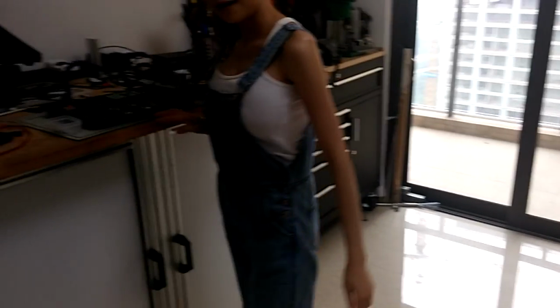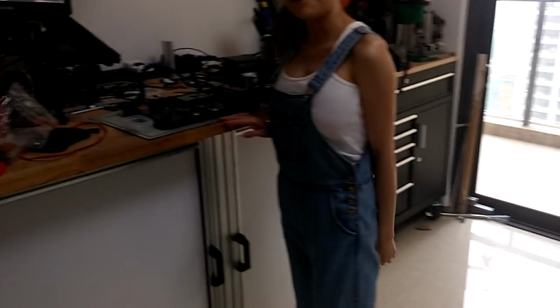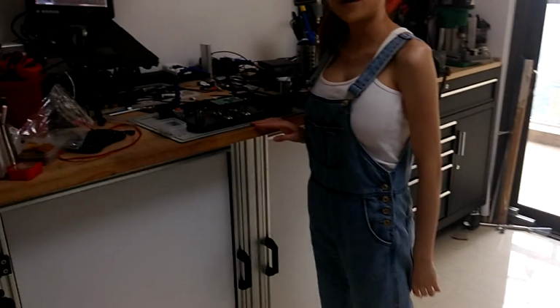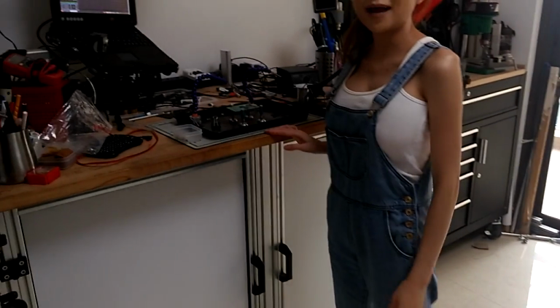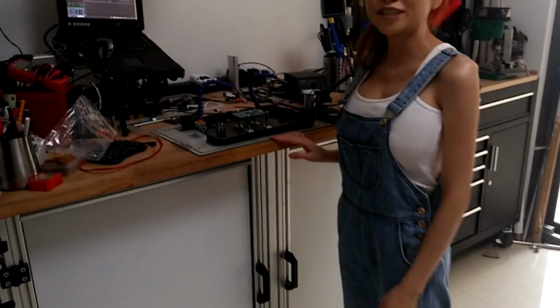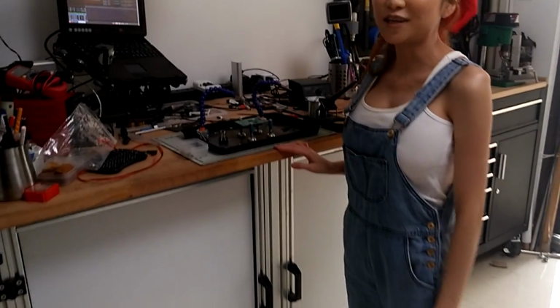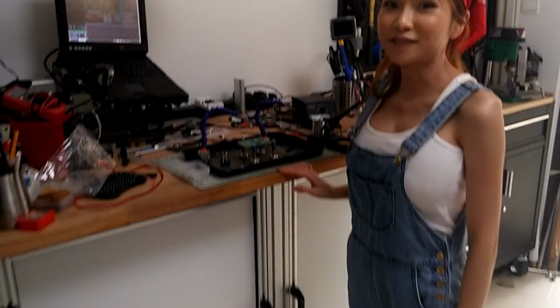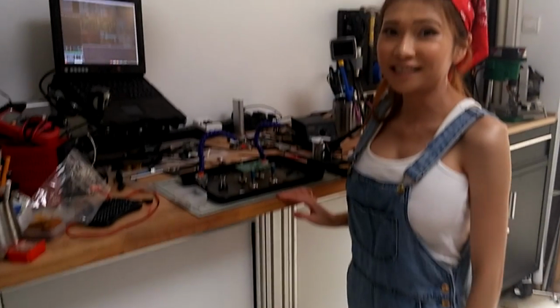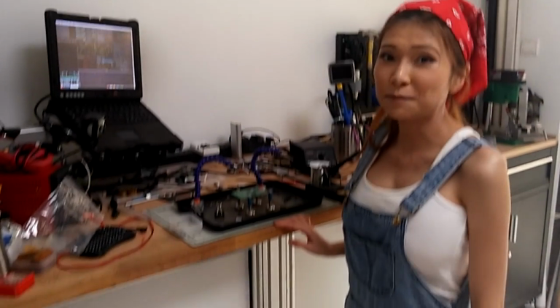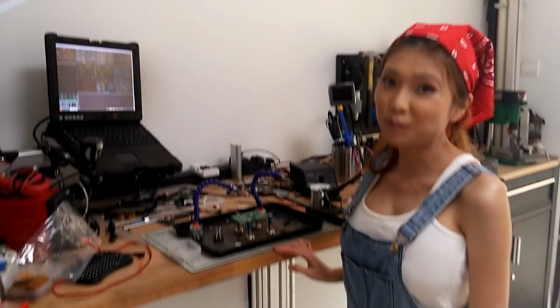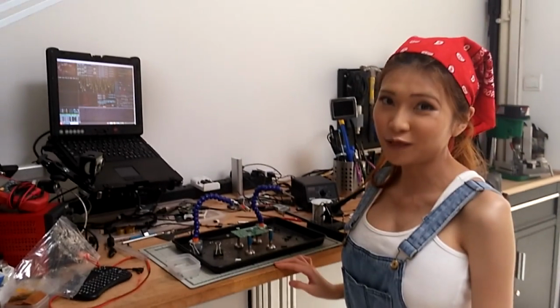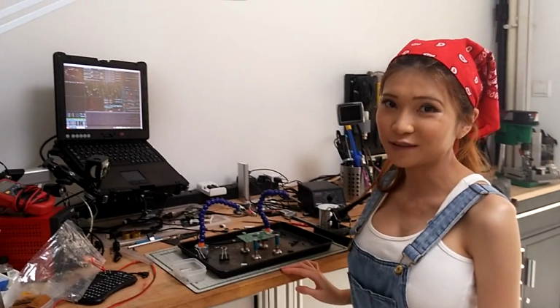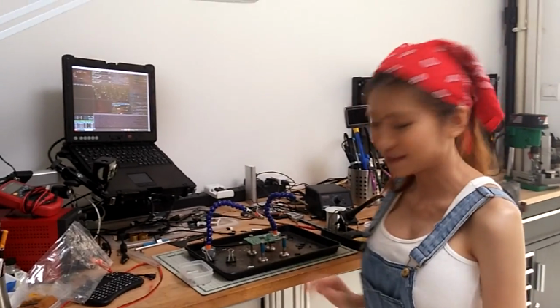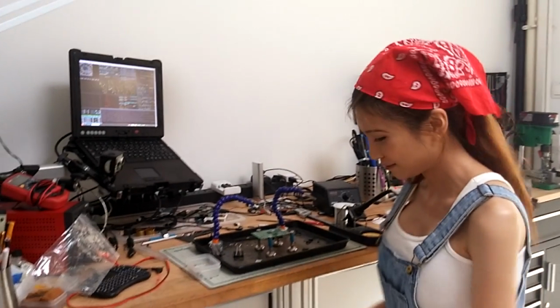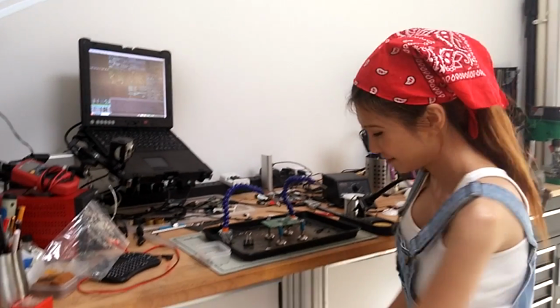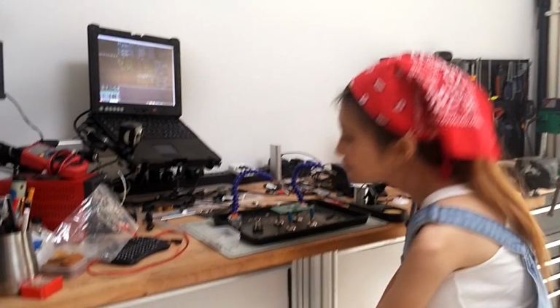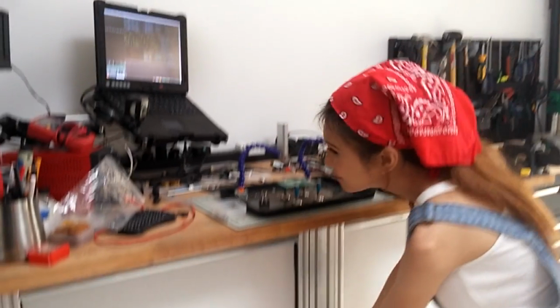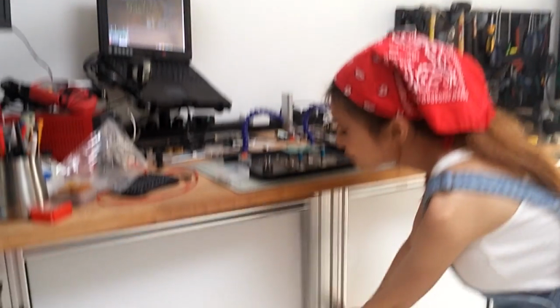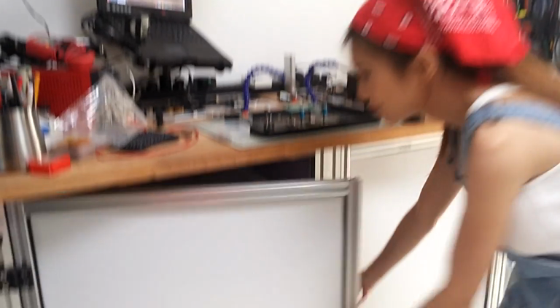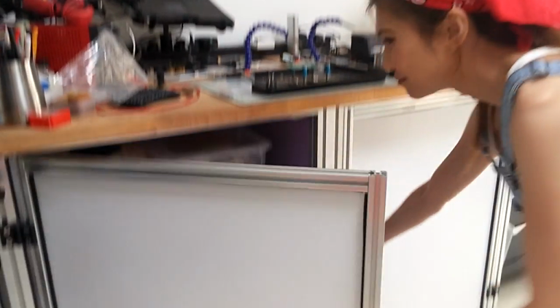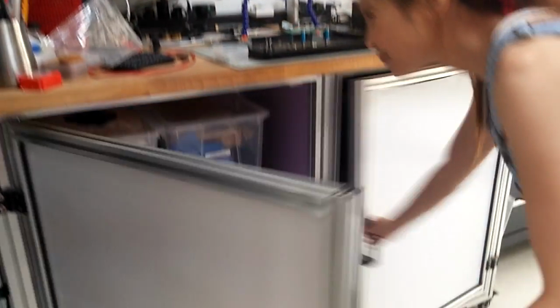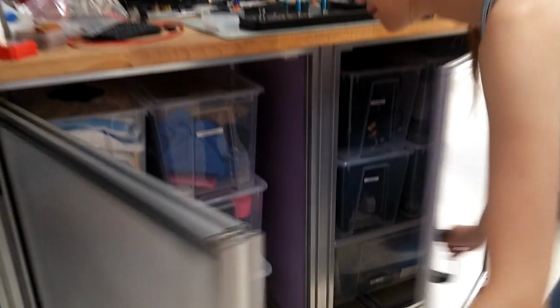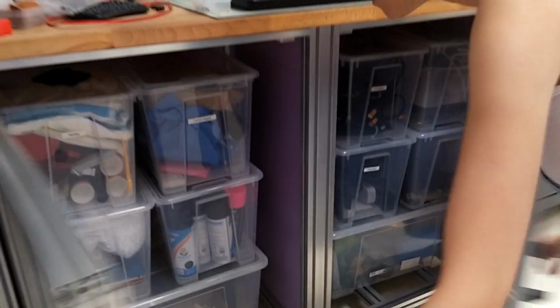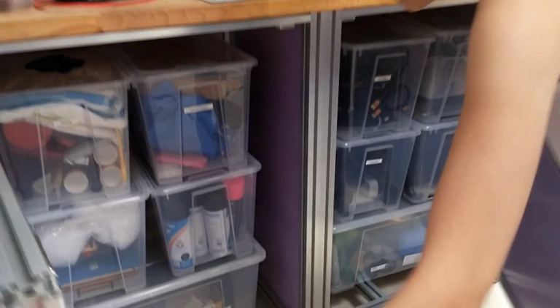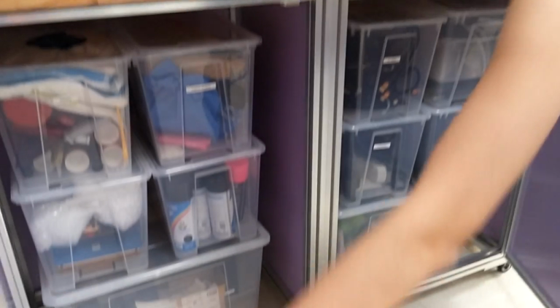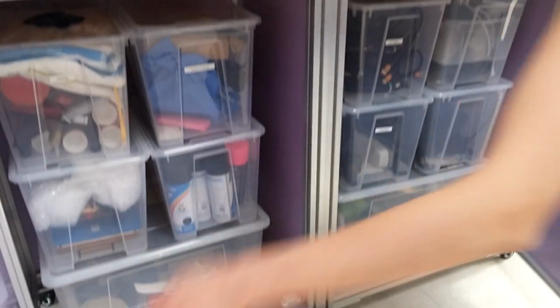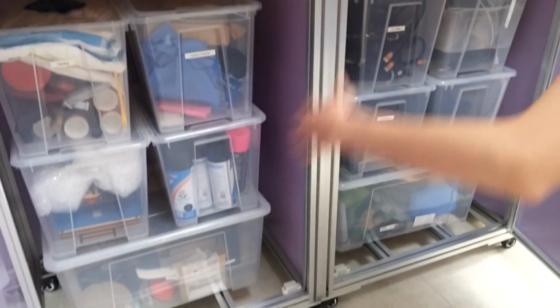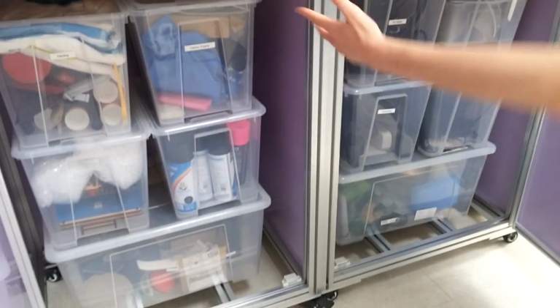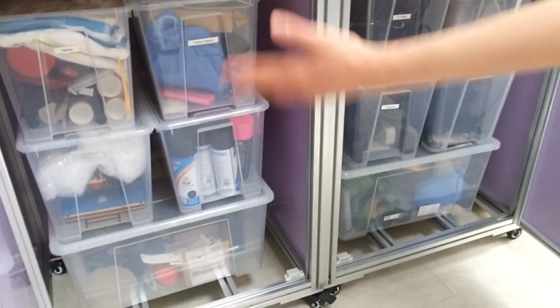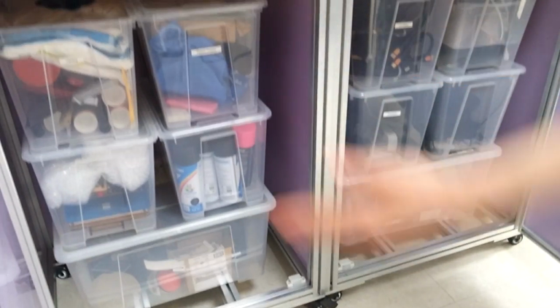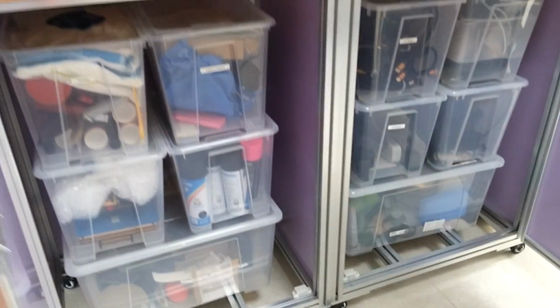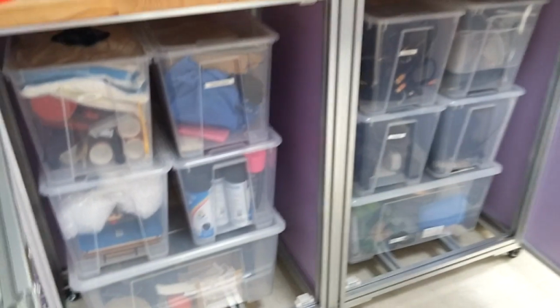My workbench, which is seen in my videos. More storage bins inside.